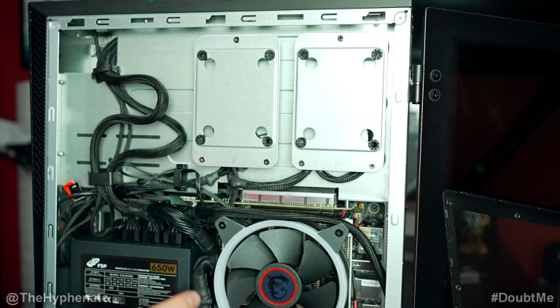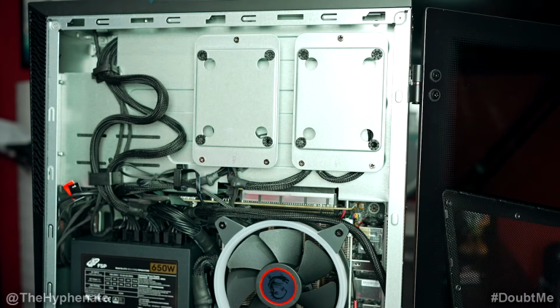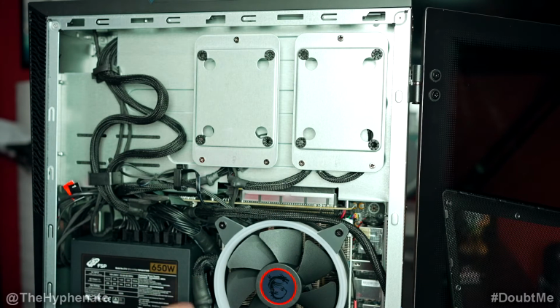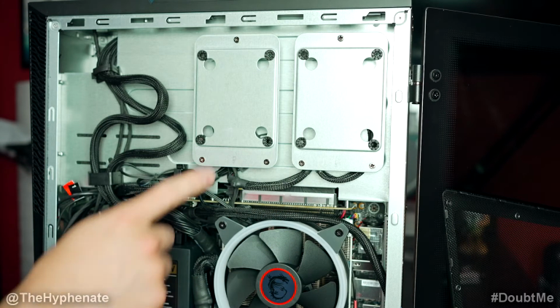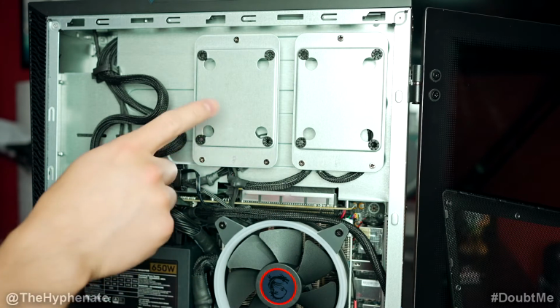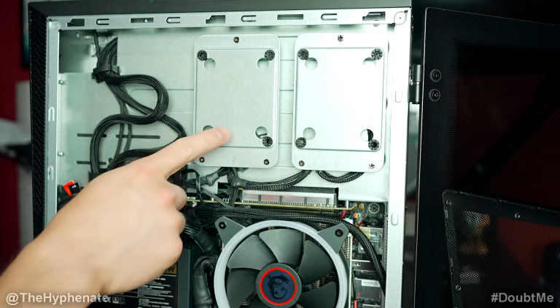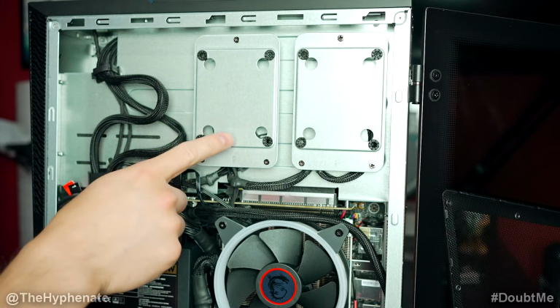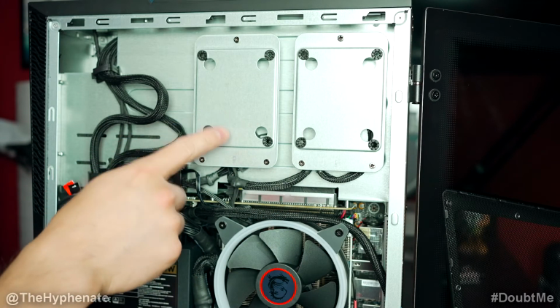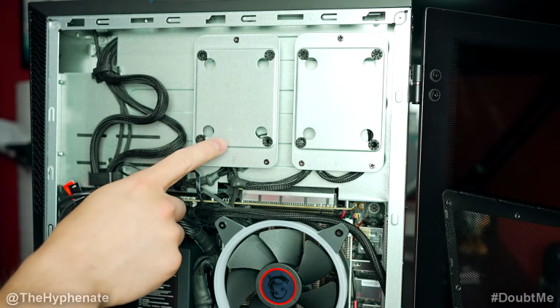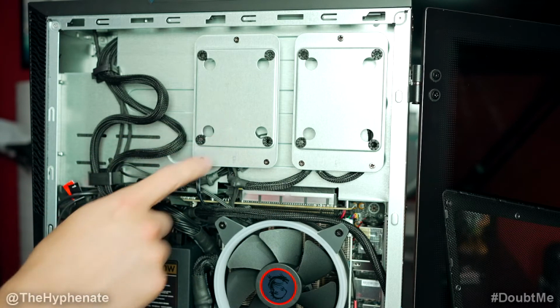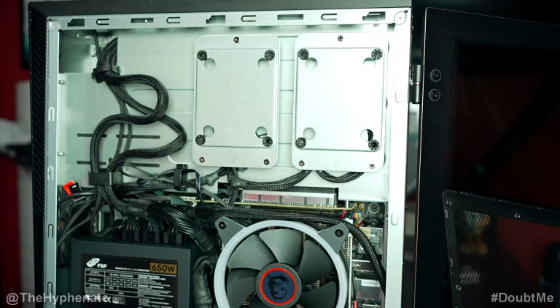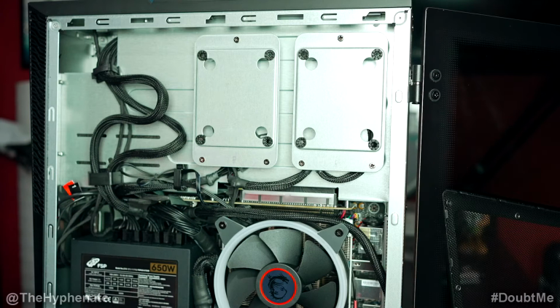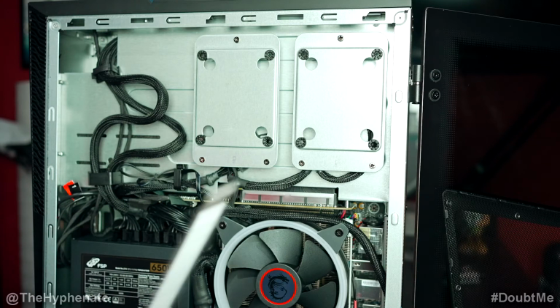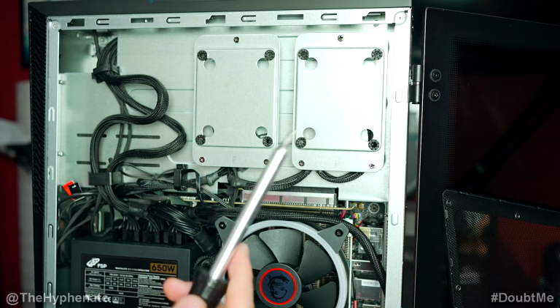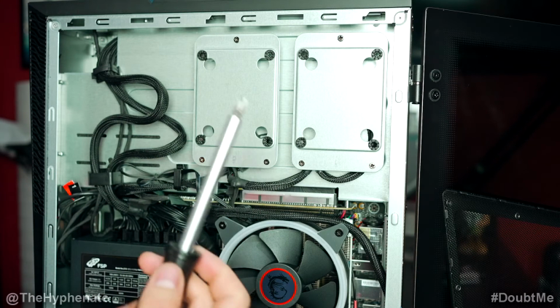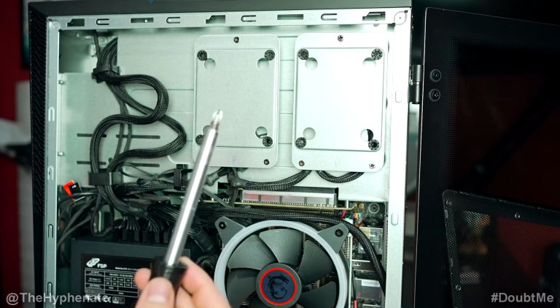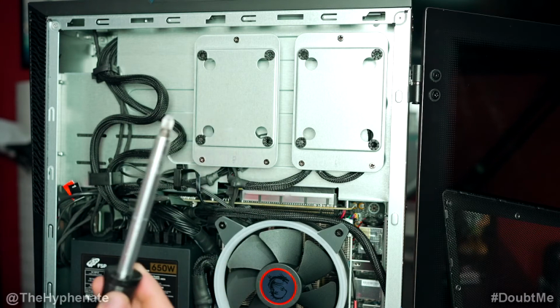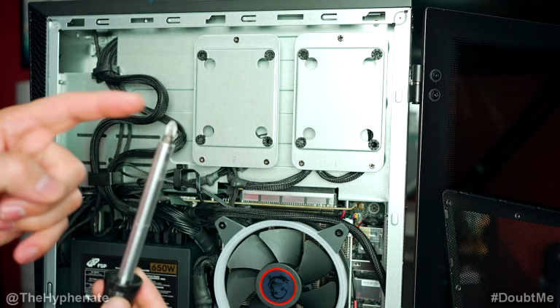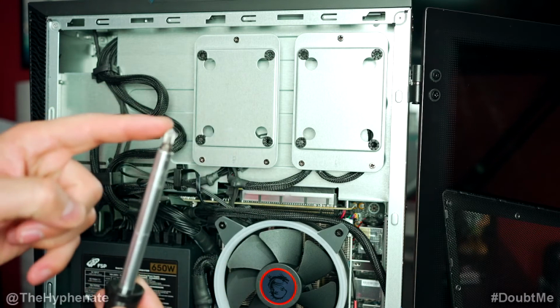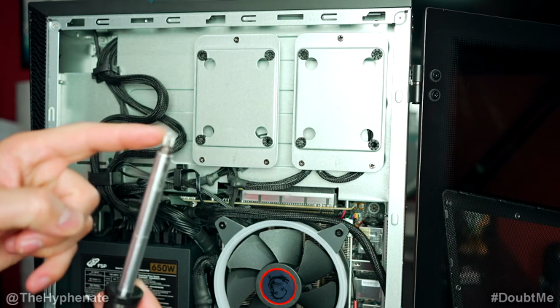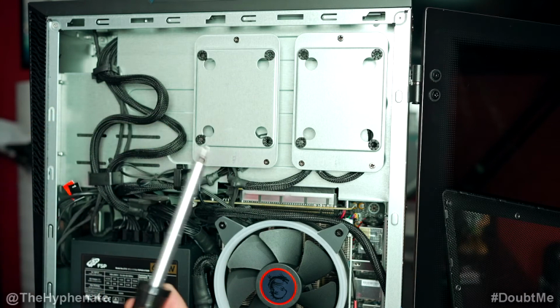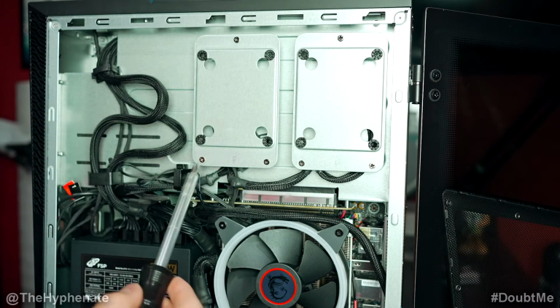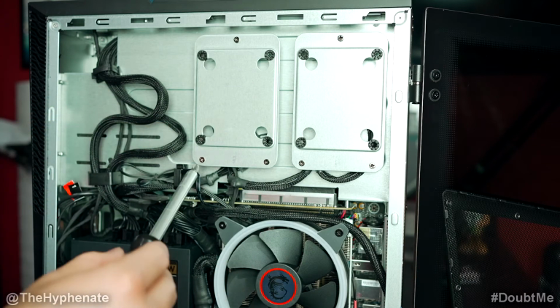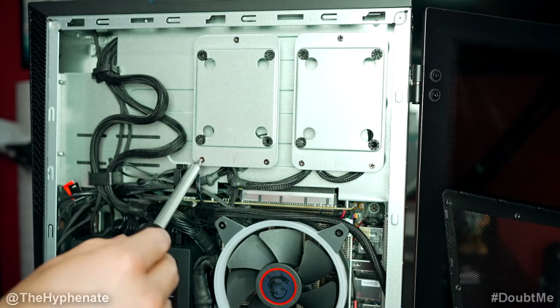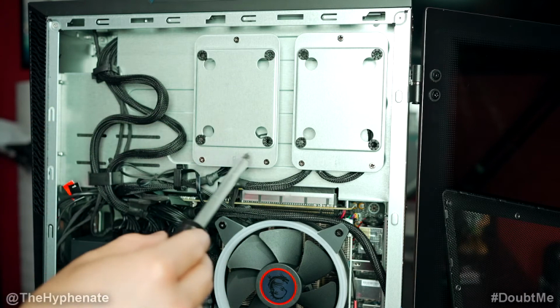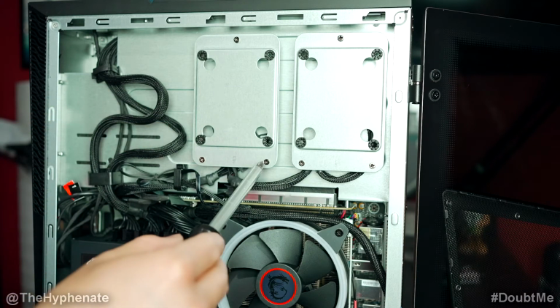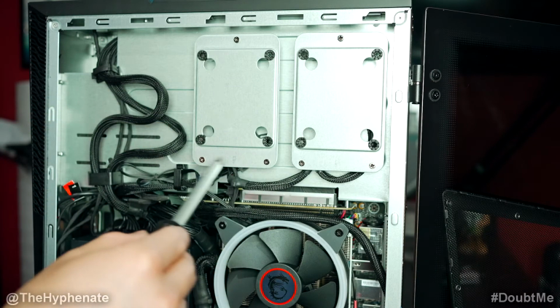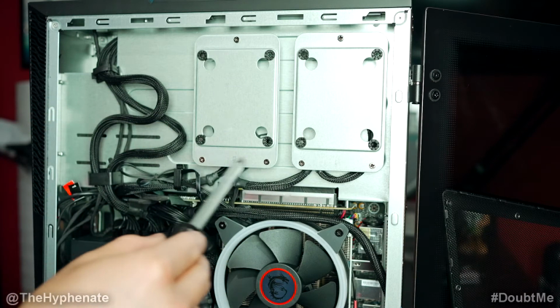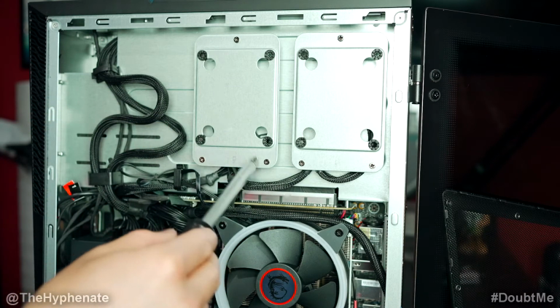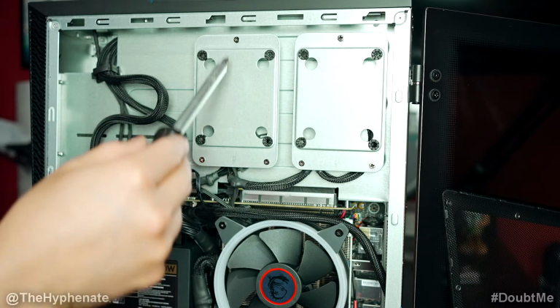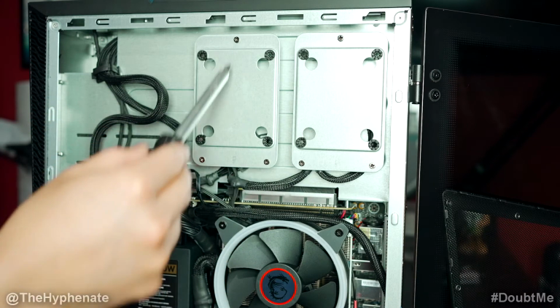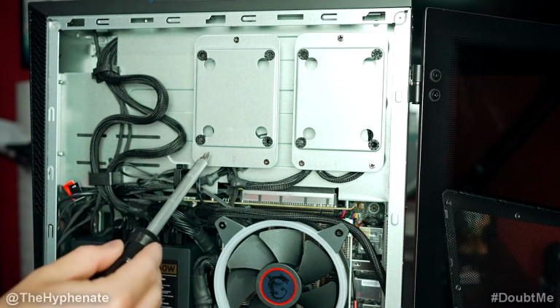We're going to install our two terabyte hard drive on this one. Get a Phillips screwdriver — the one that has the cross — and we're going to end up taking off these three screws.